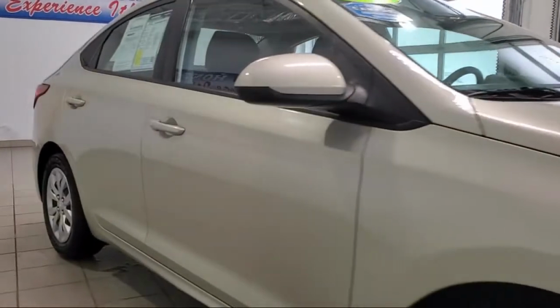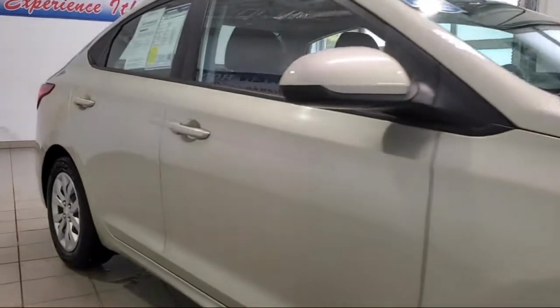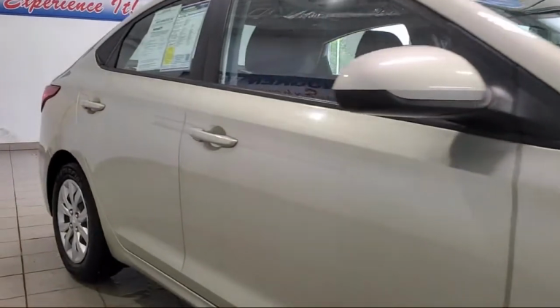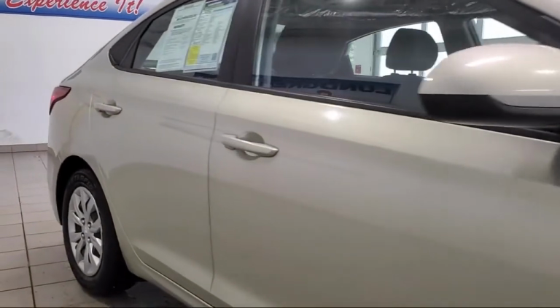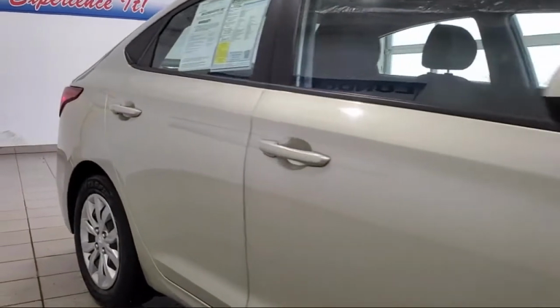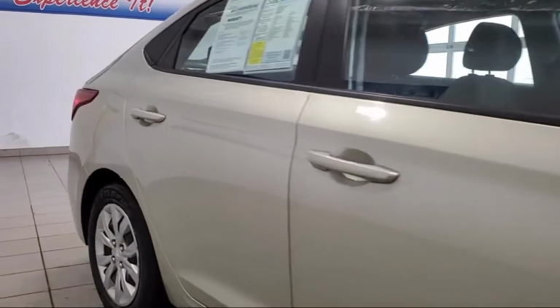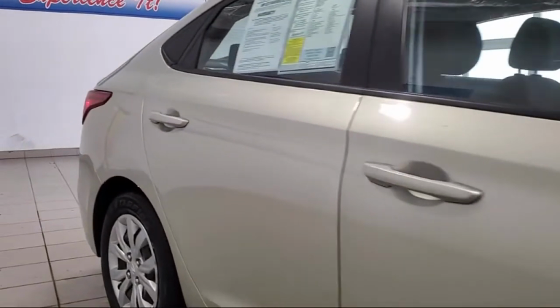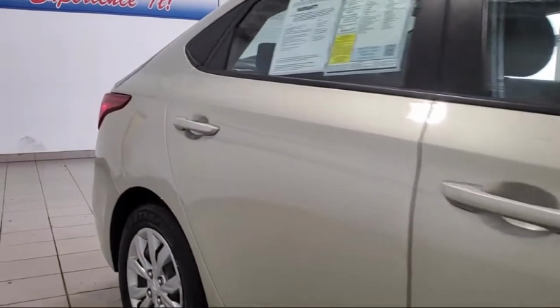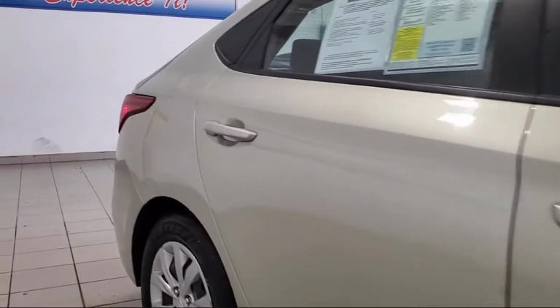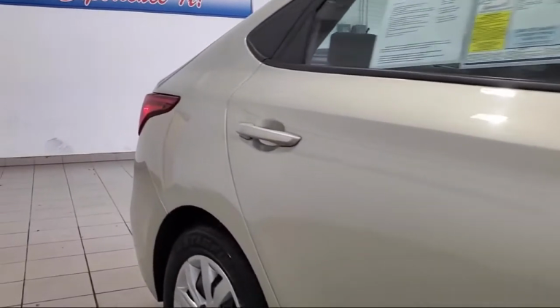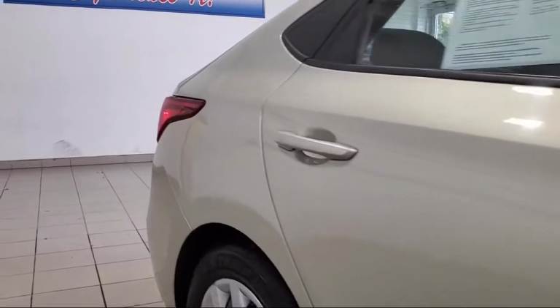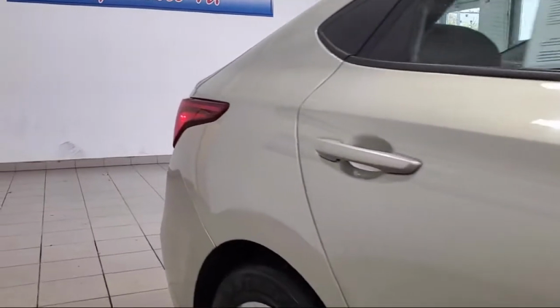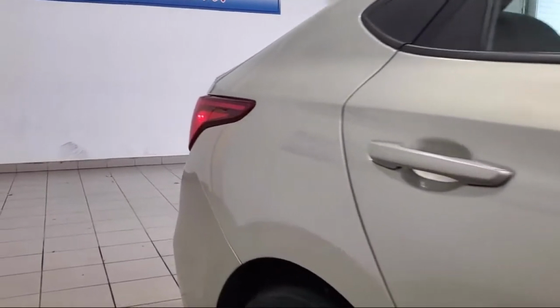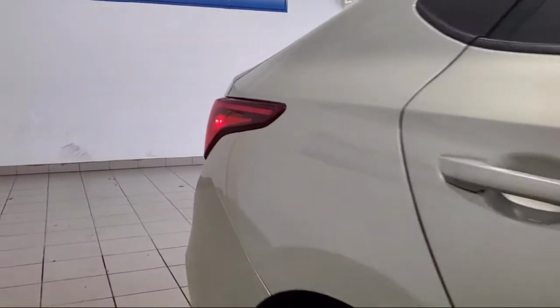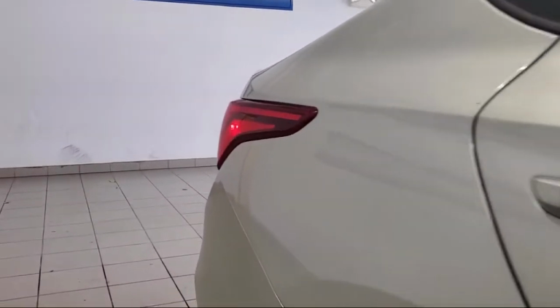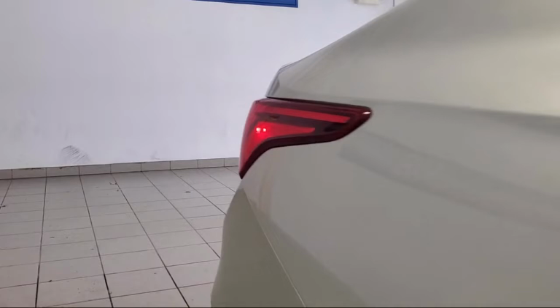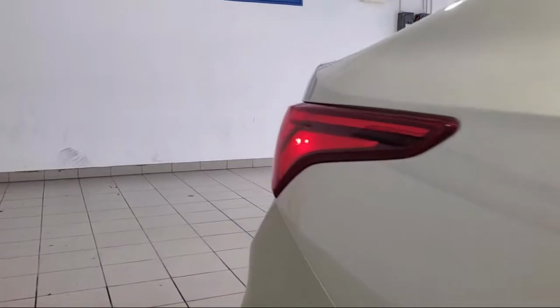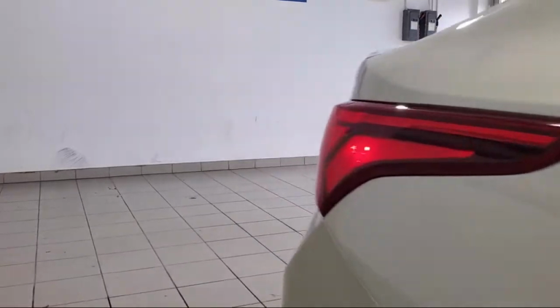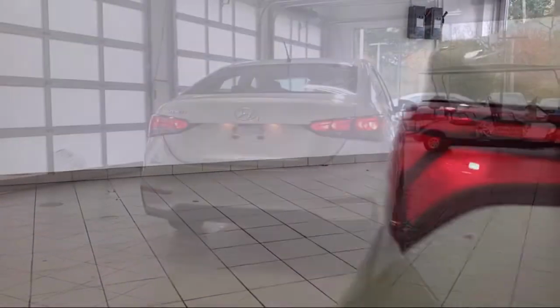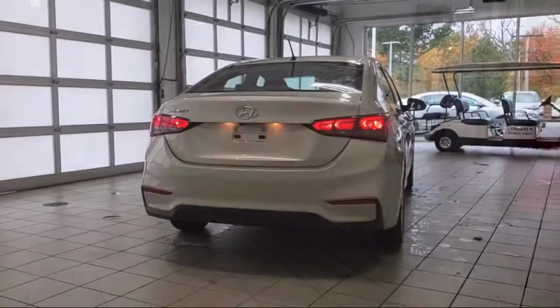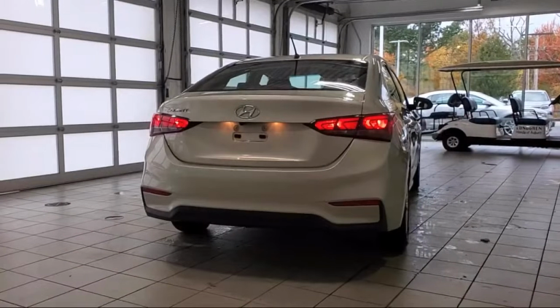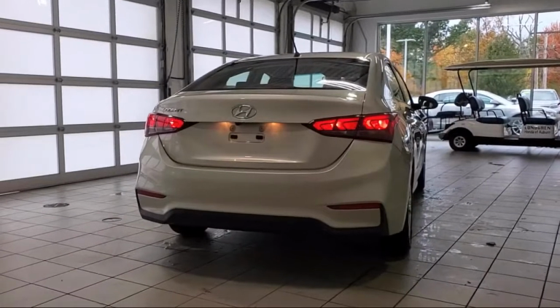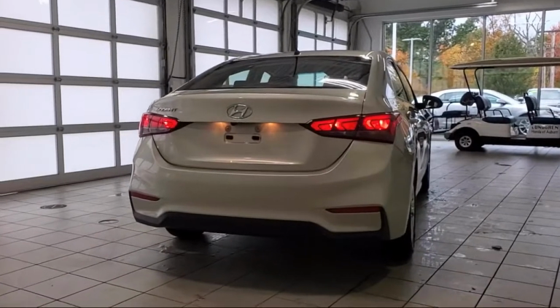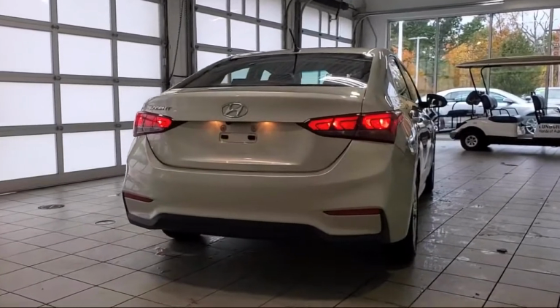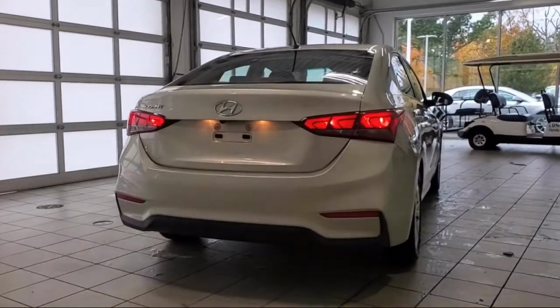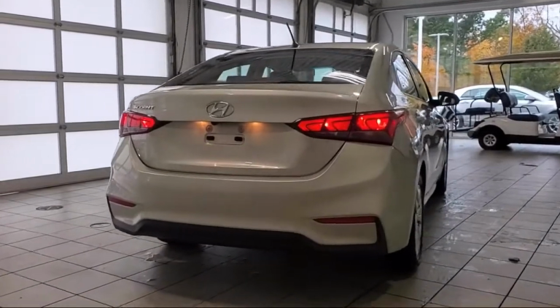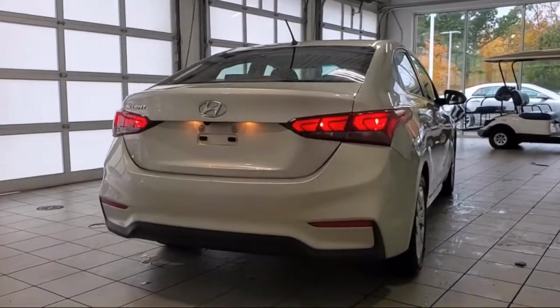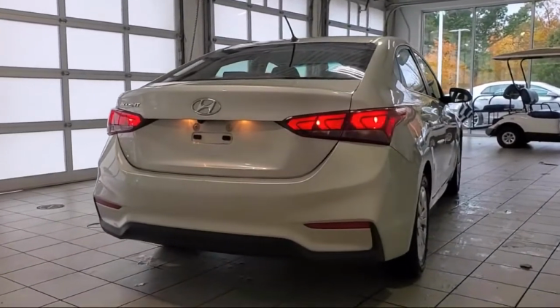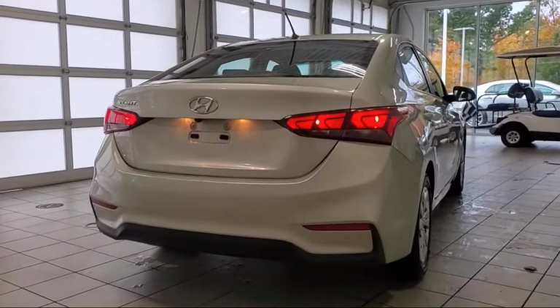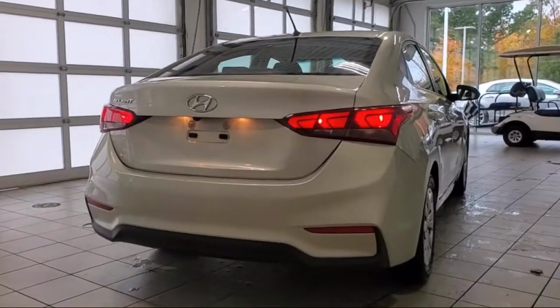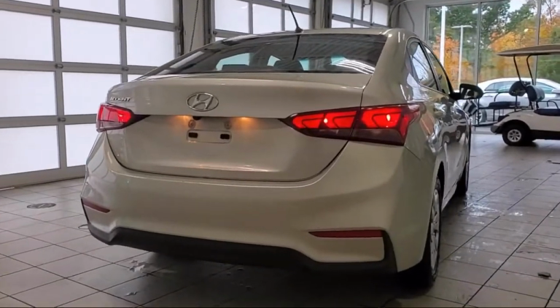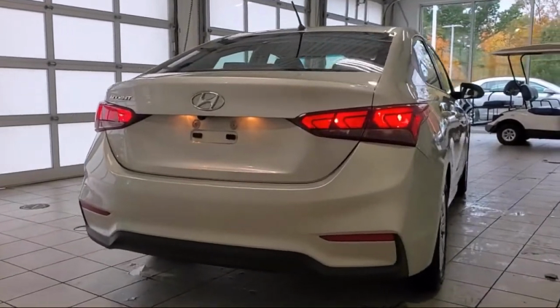Speed sensing steering, tire pressure monitoring system, traction control, side airbags, power windows, and much more.